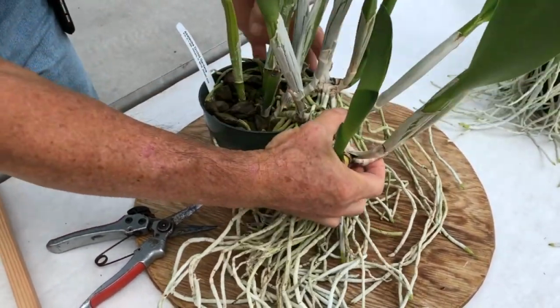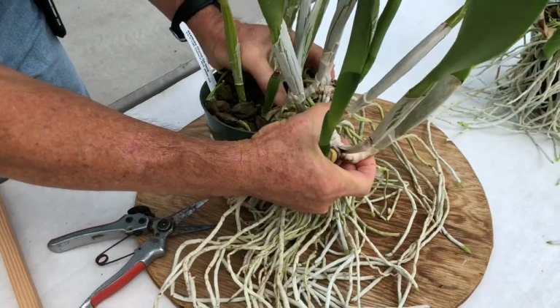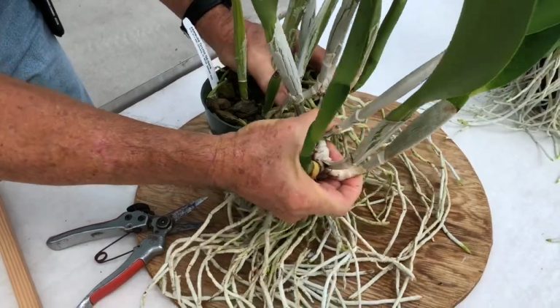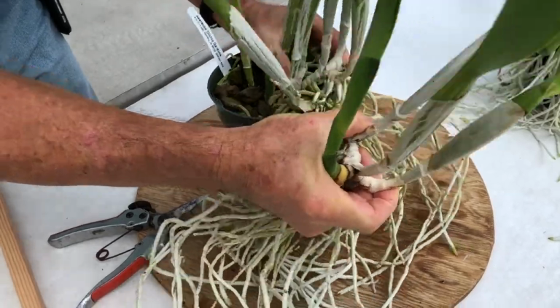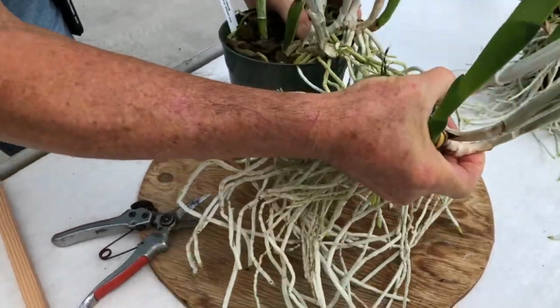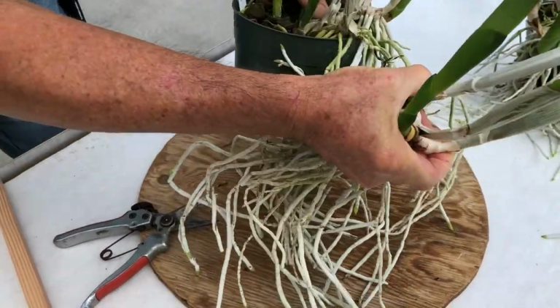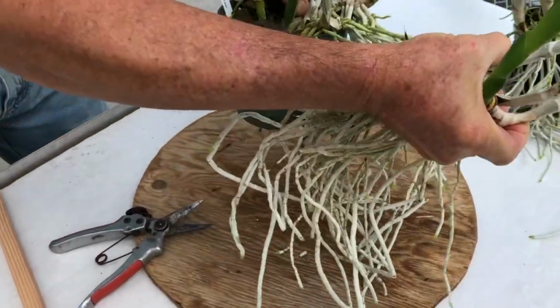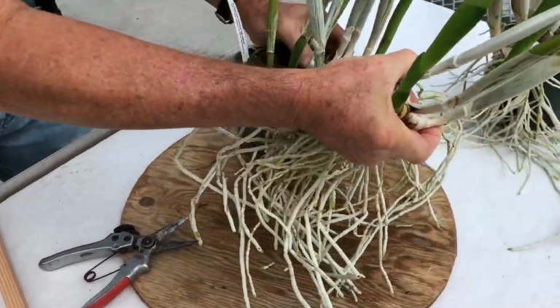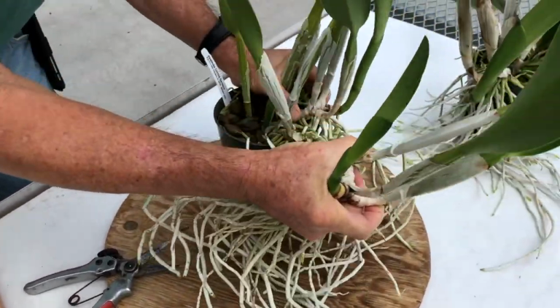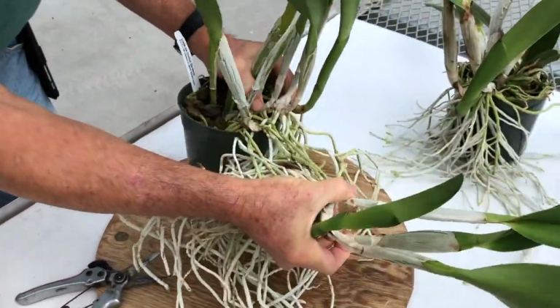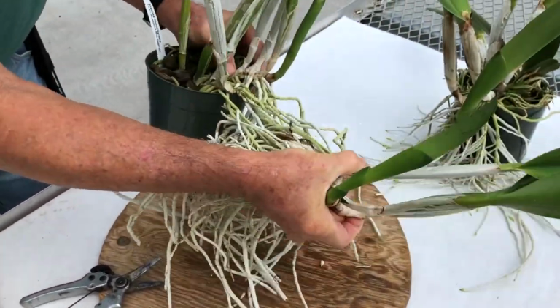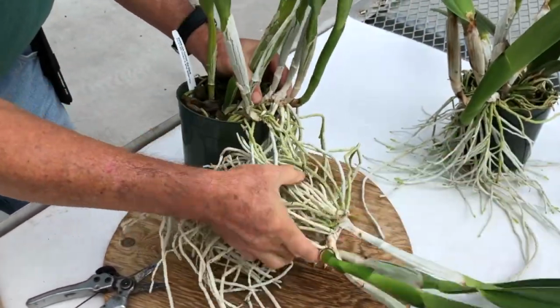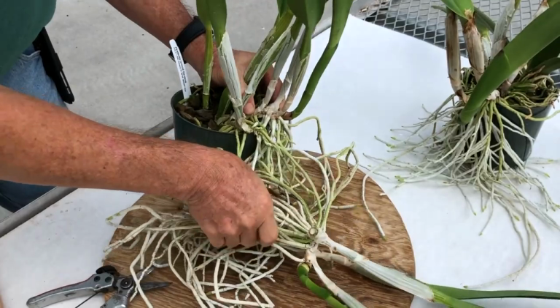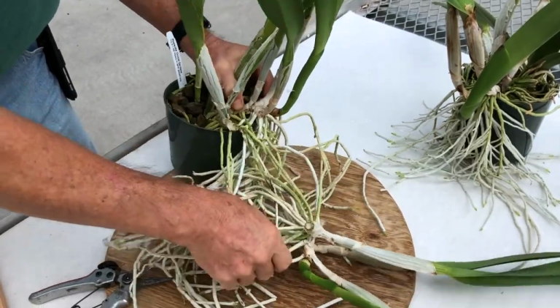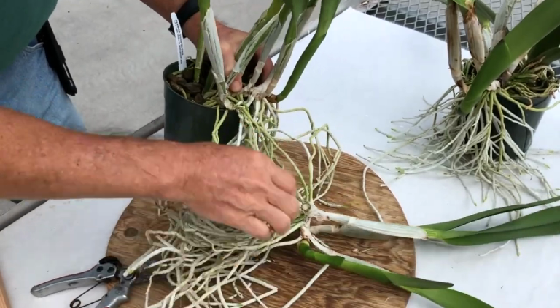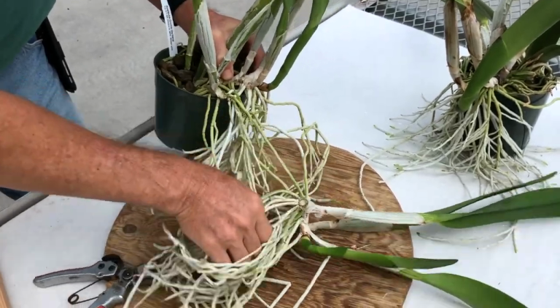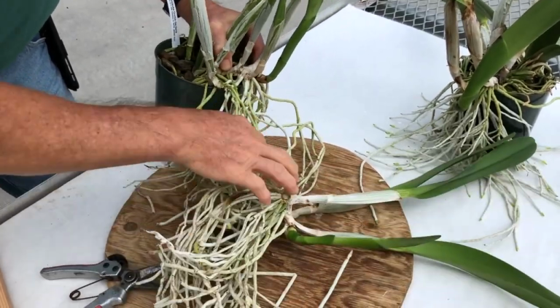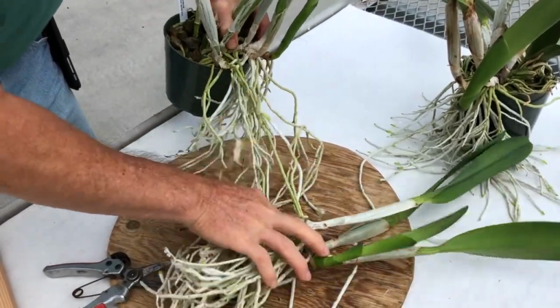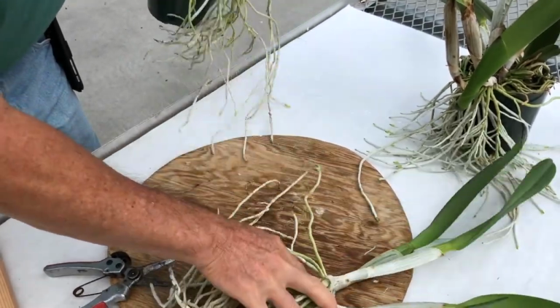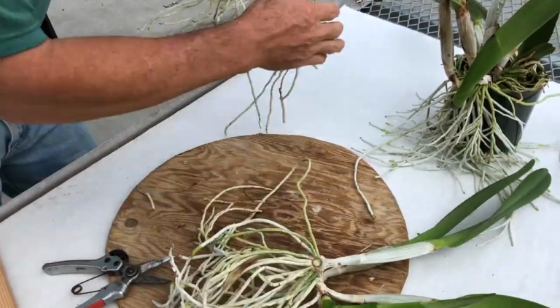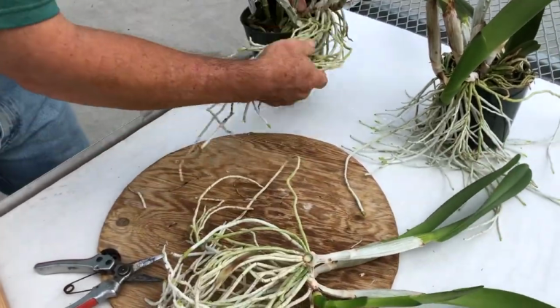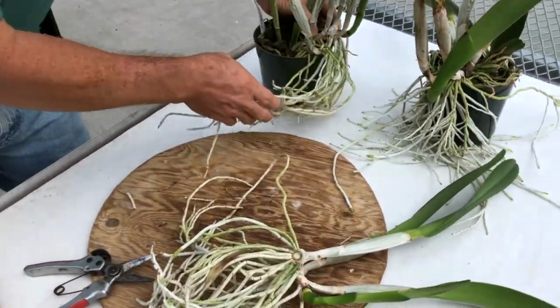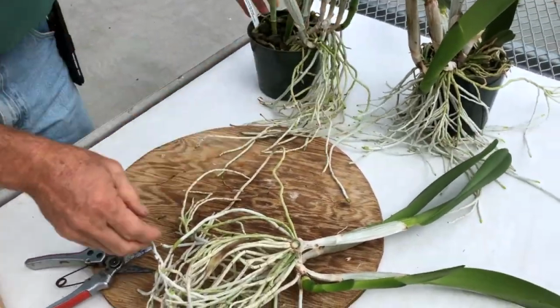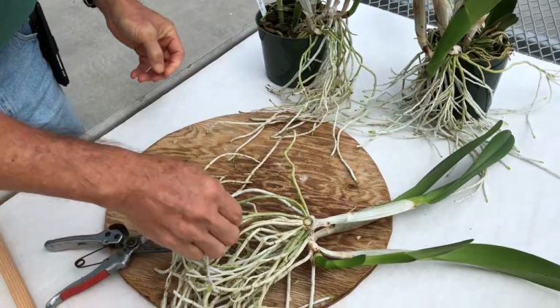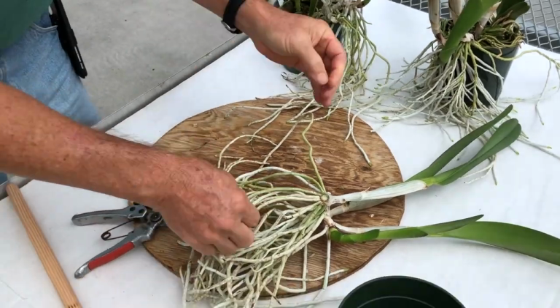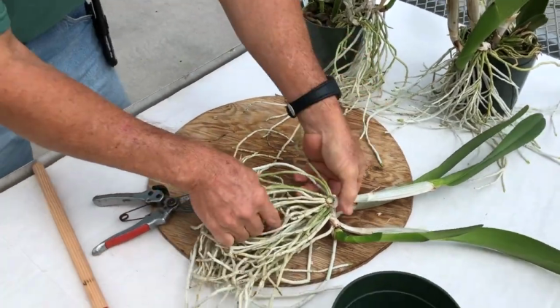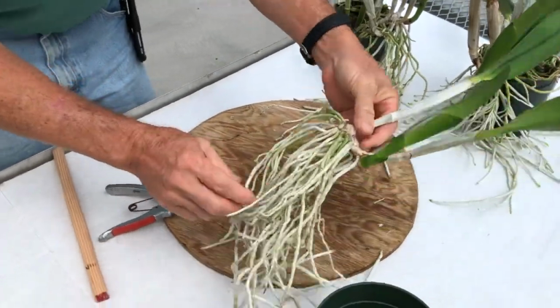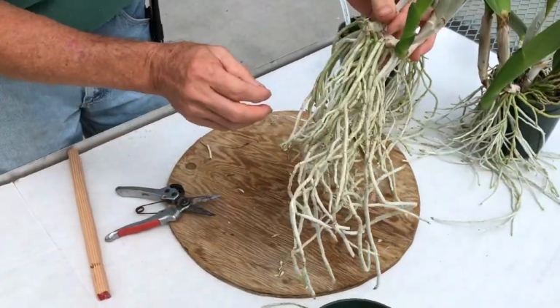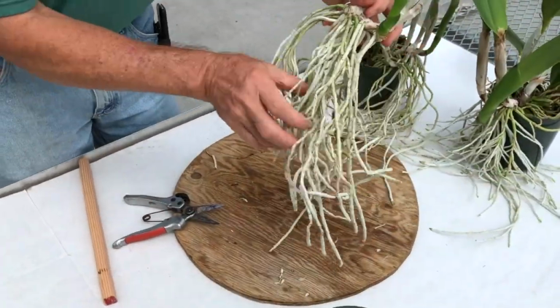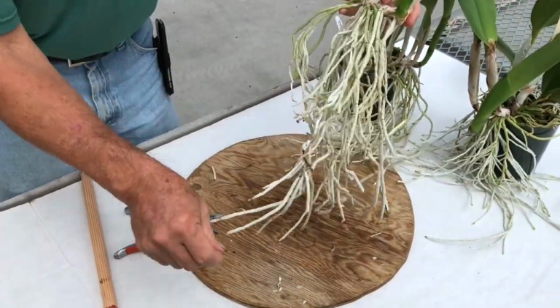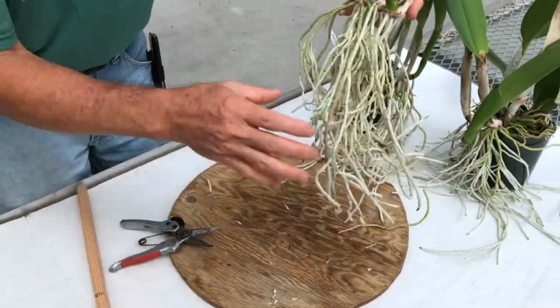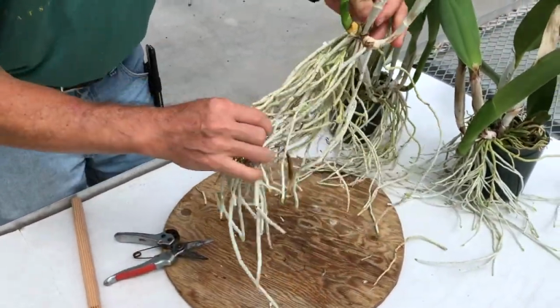Split the plant into two by untangling the roots. Don't worry too much about being very gentle as the roots are durable. You can trim the very long roots if necessary, but be sure to keep the fresh roots with the white and green tips.